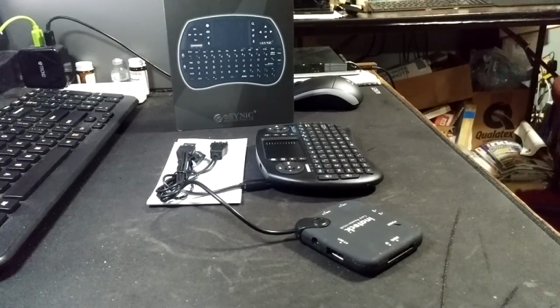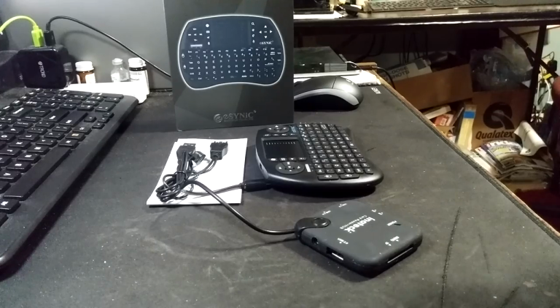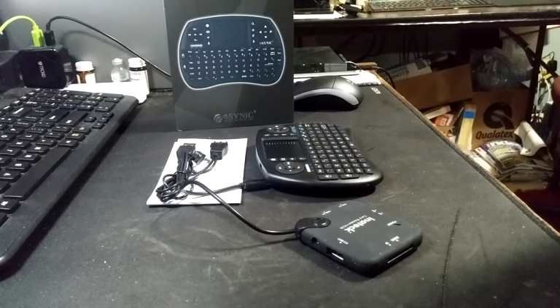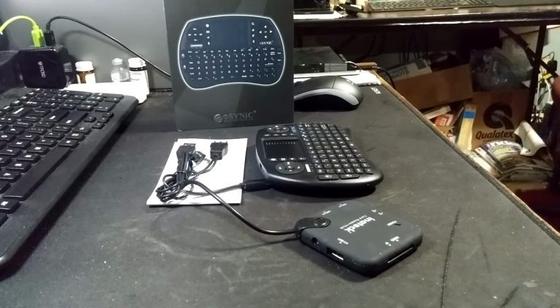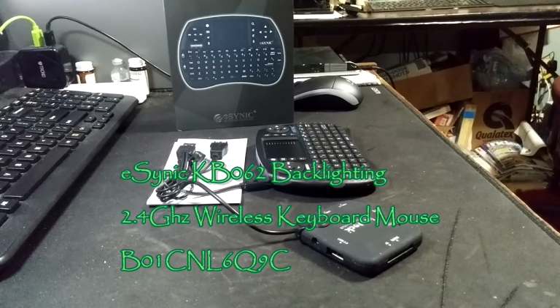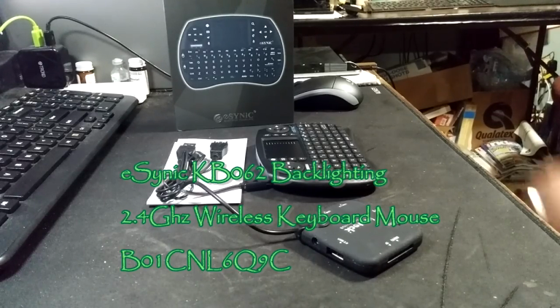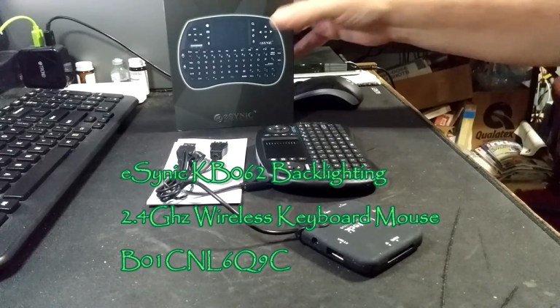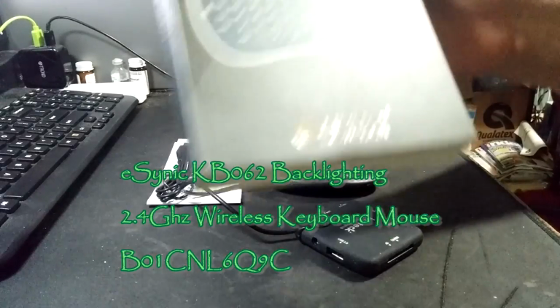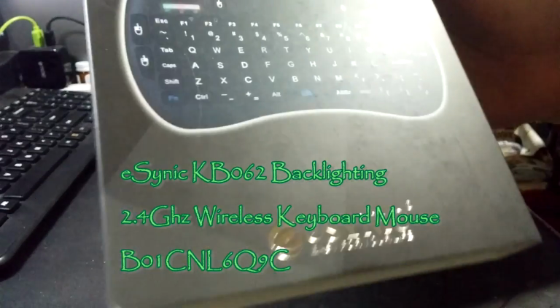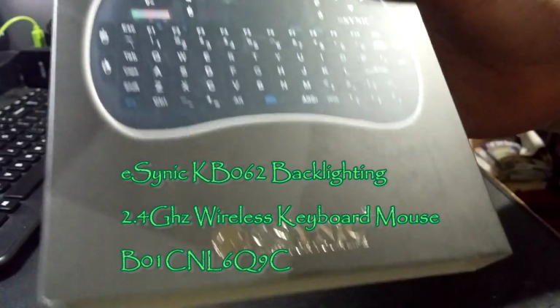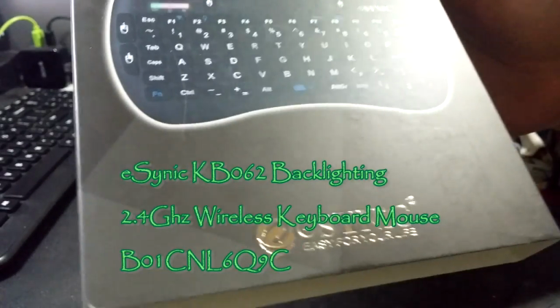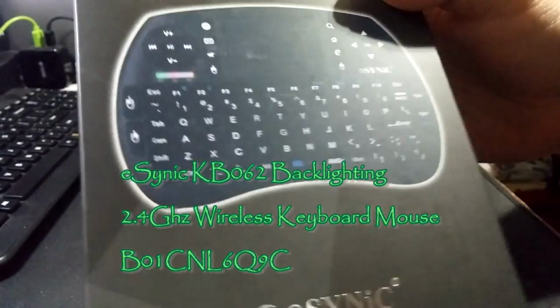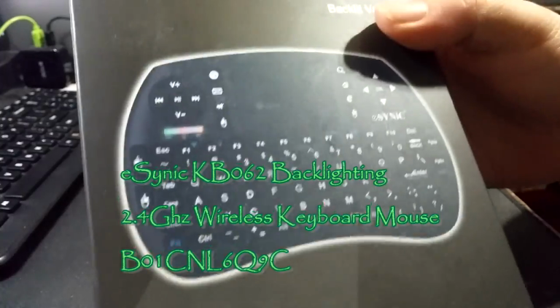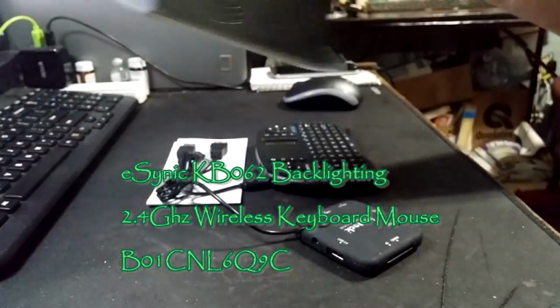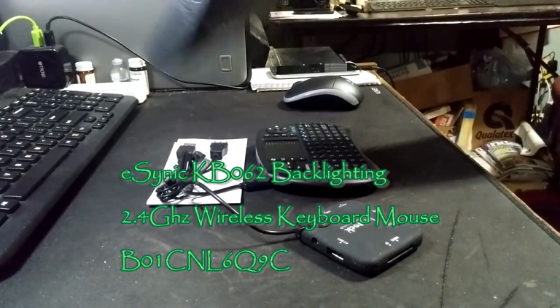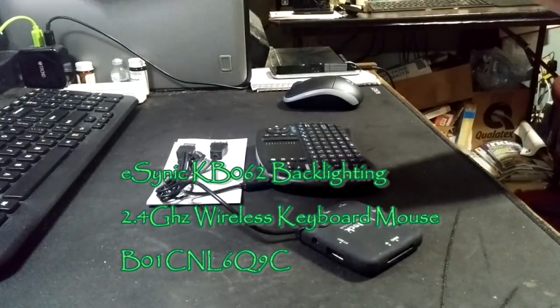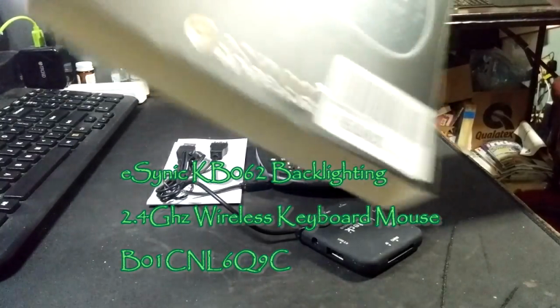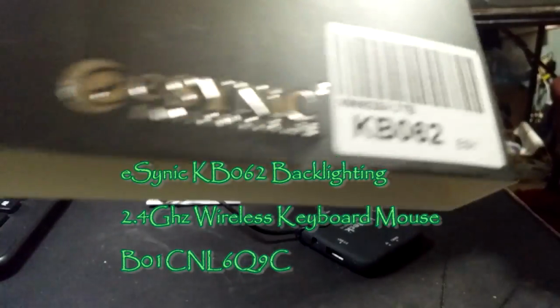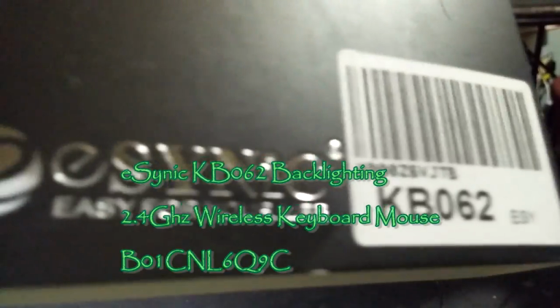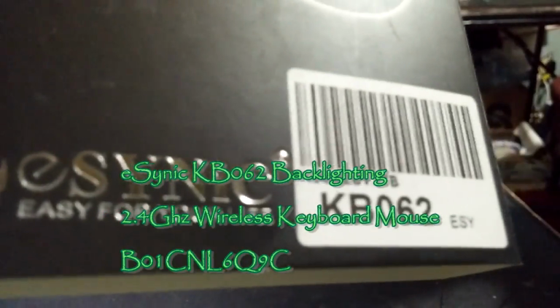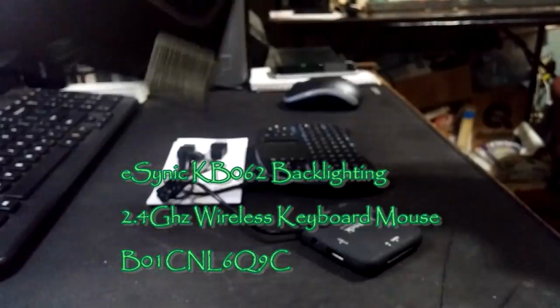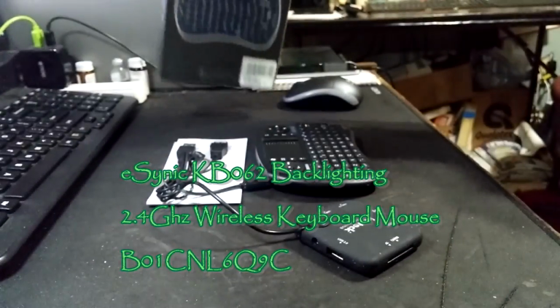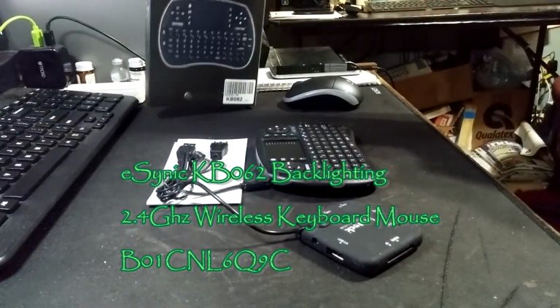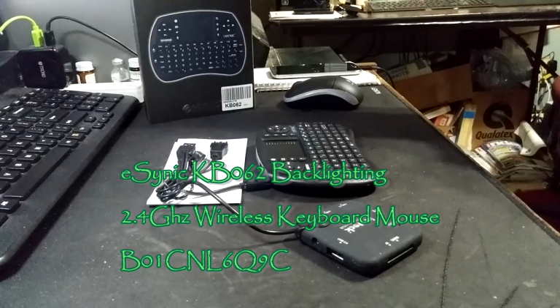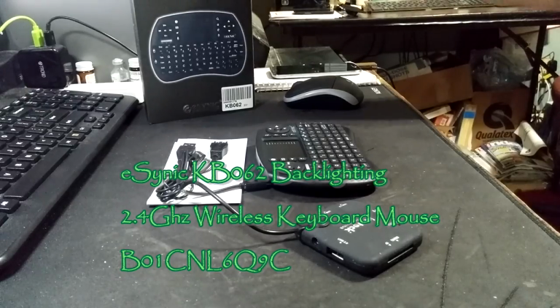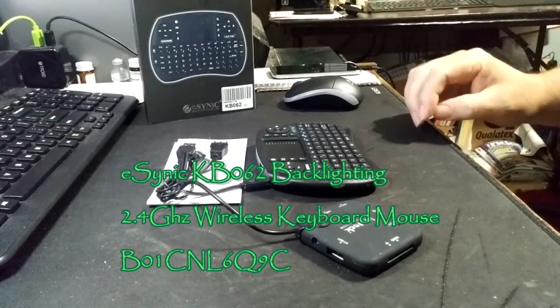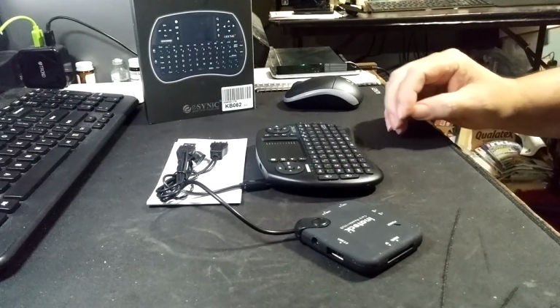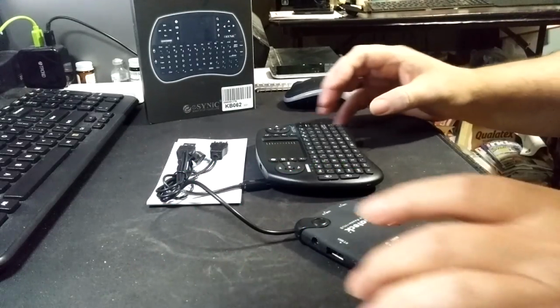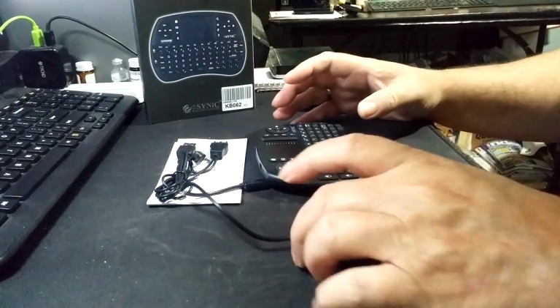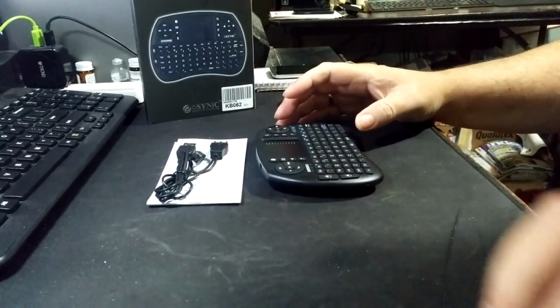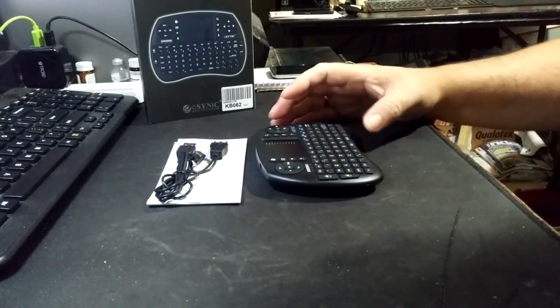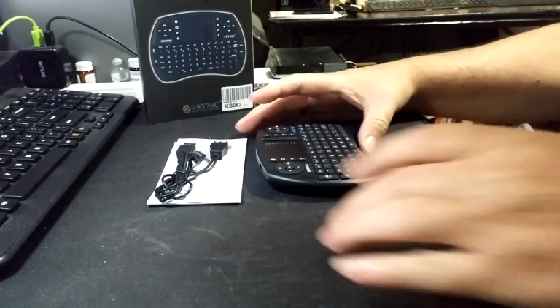Rick, with the best of everything, let's take a look at the eCynic Mini Wireless Keyboard. This is a KV-062 — I think that is the US model. This is a pretty slick little keyboard.